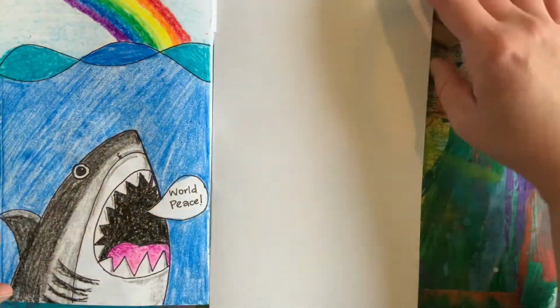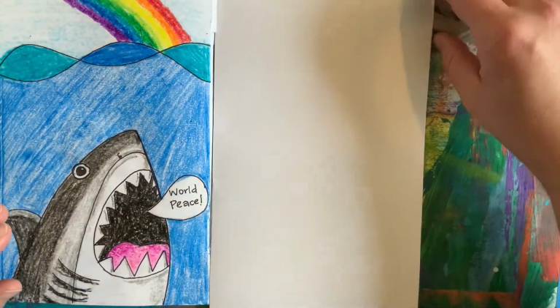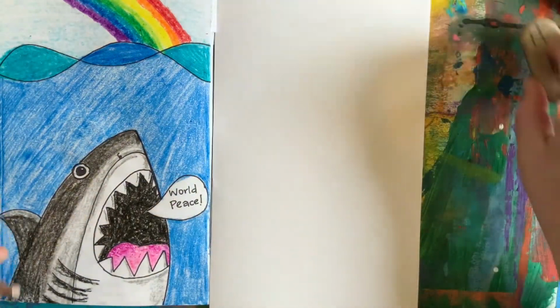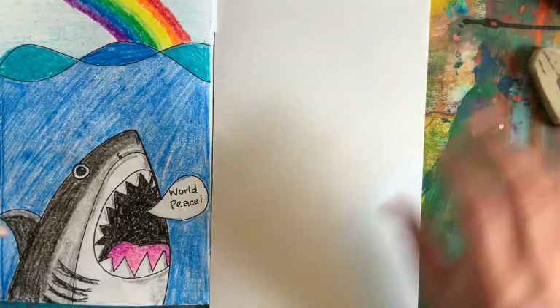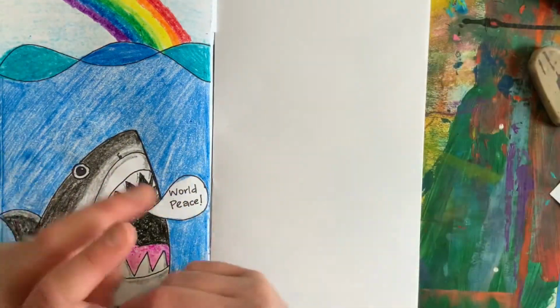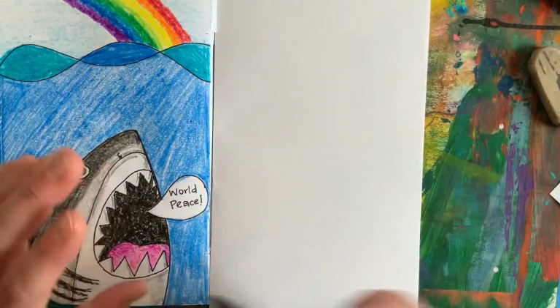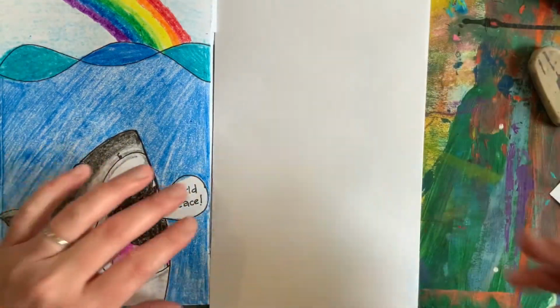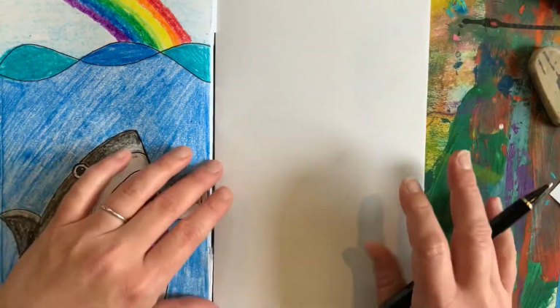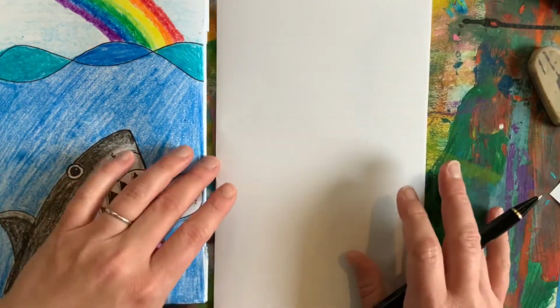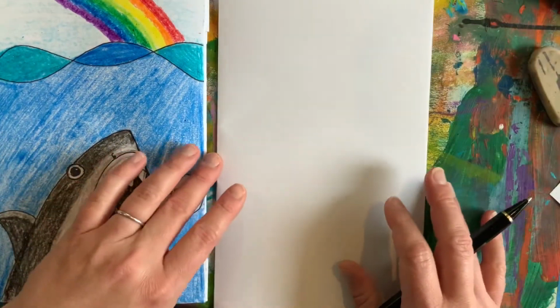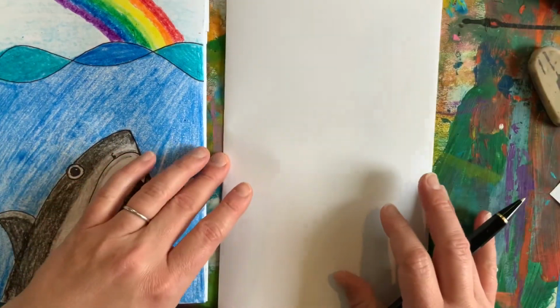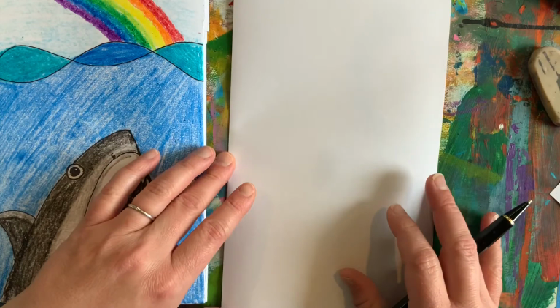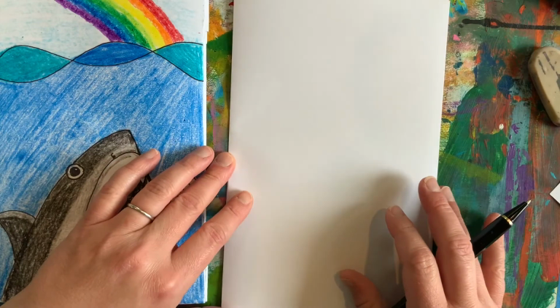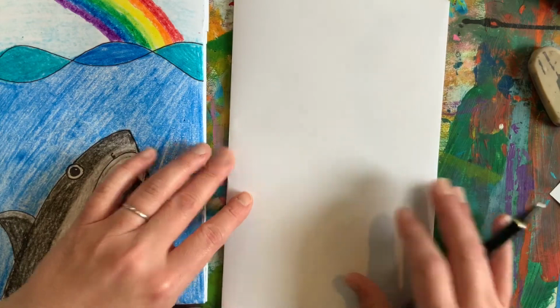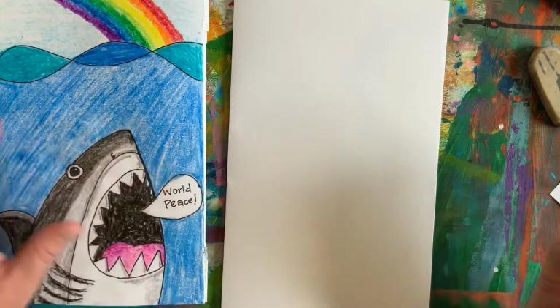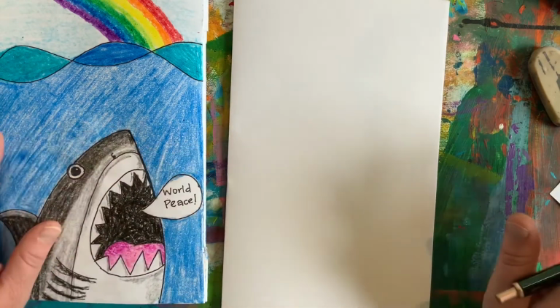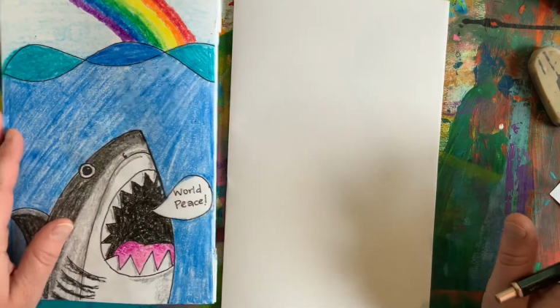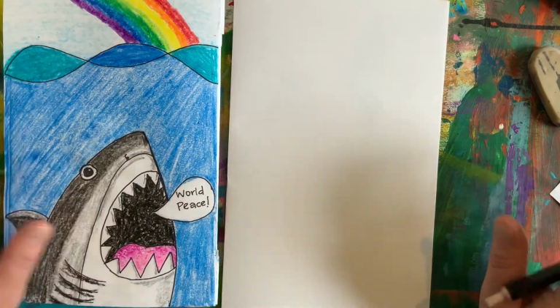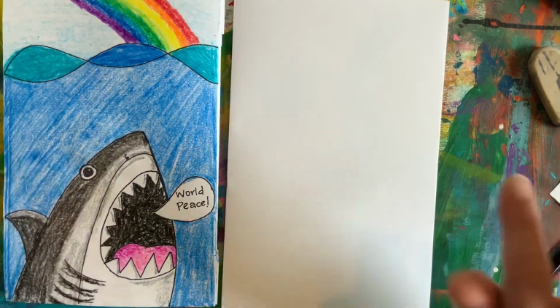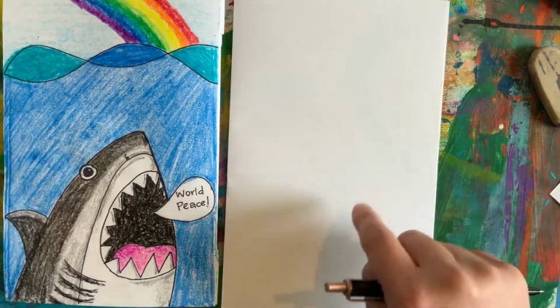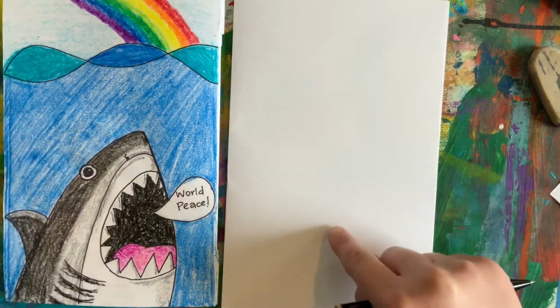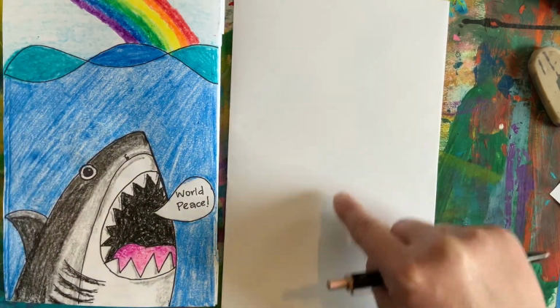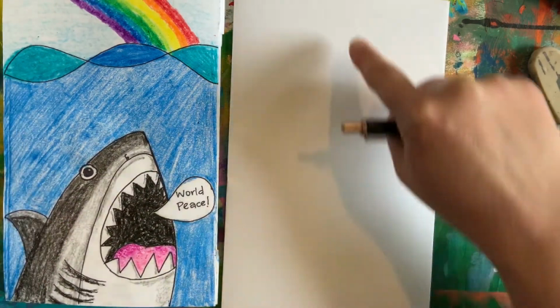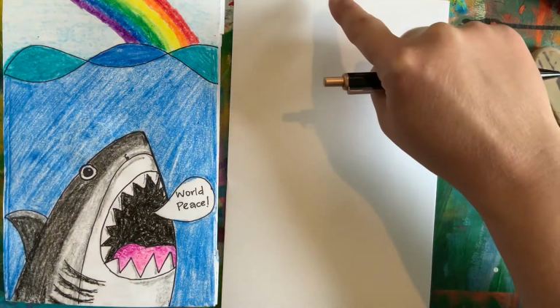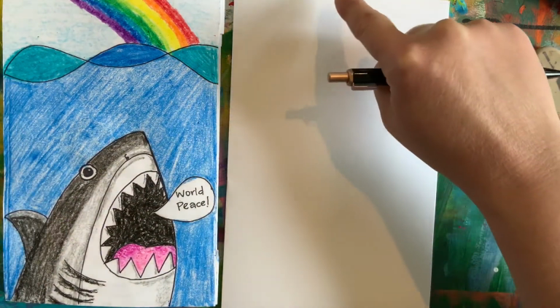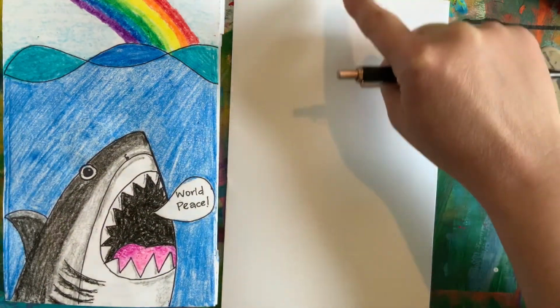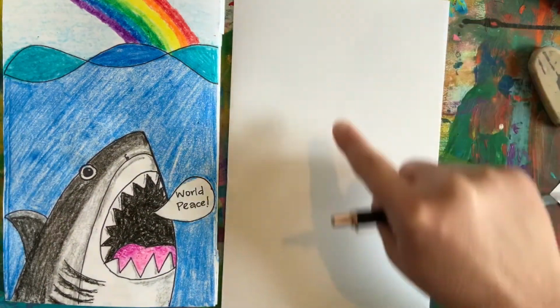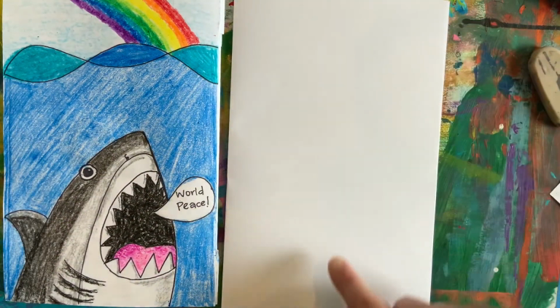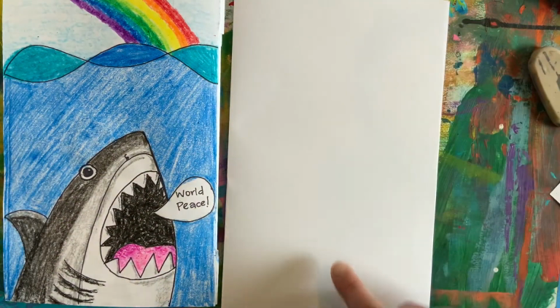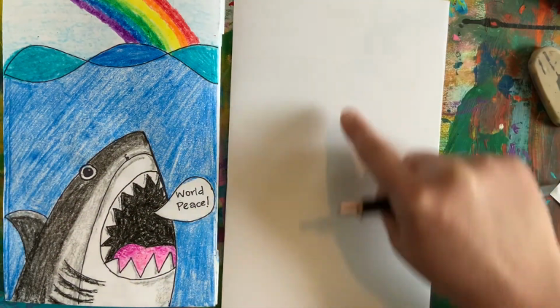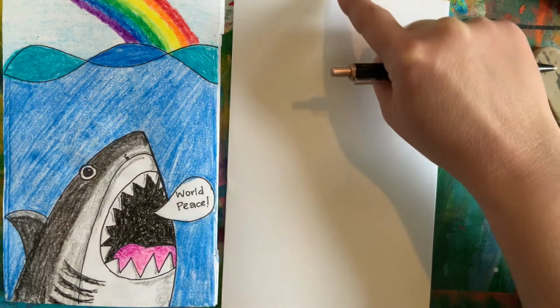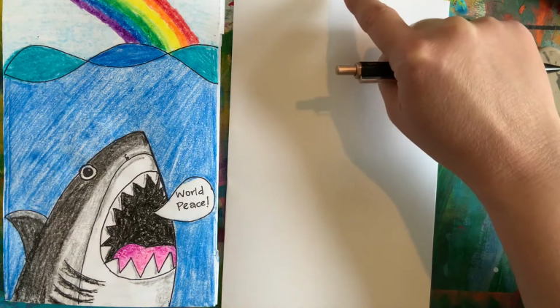You can use whatever size paper you have with you right now, as long as you can make your paper vertical — that is up and down.